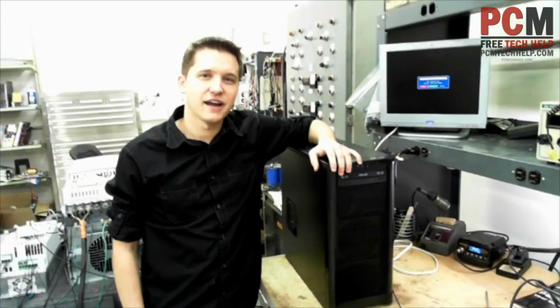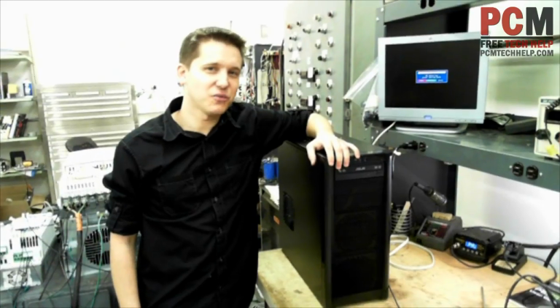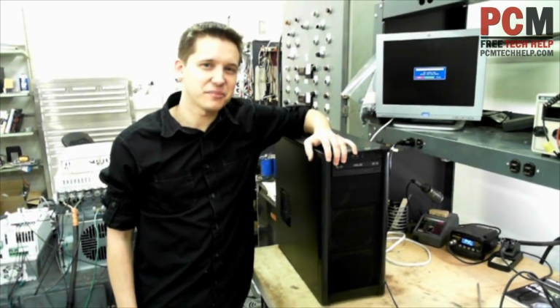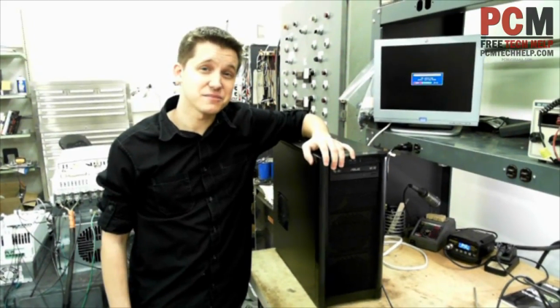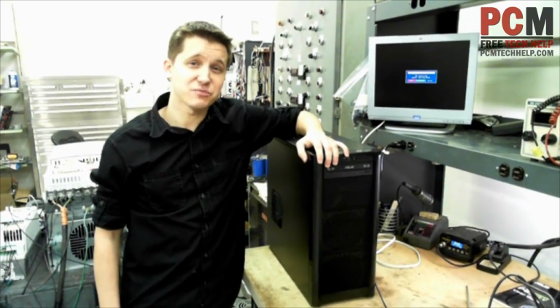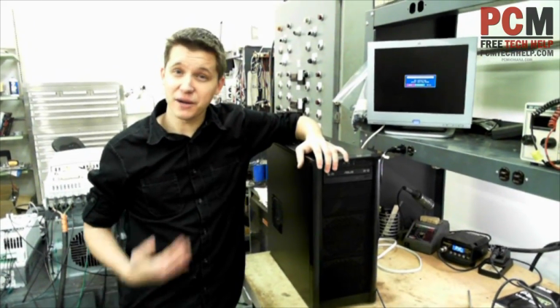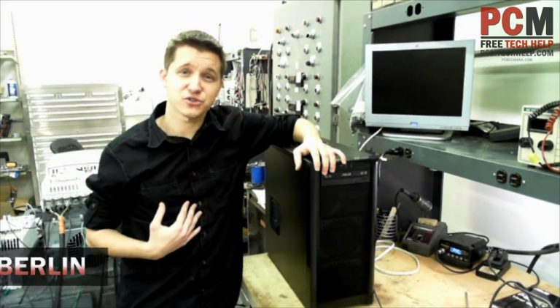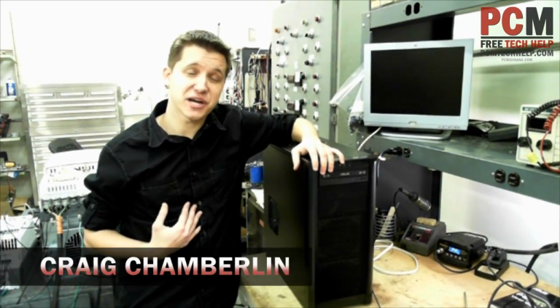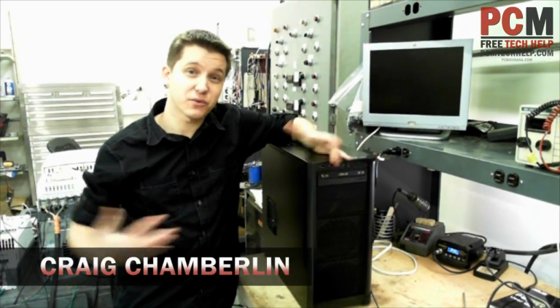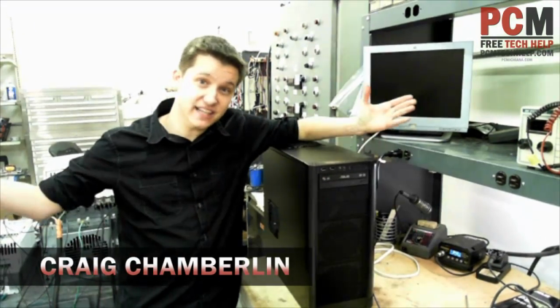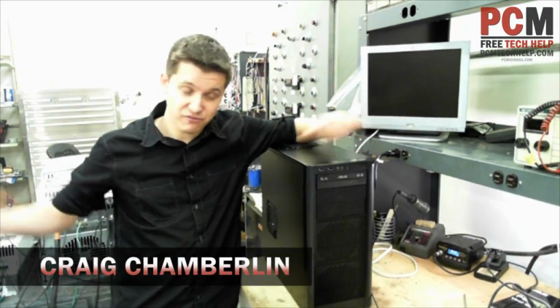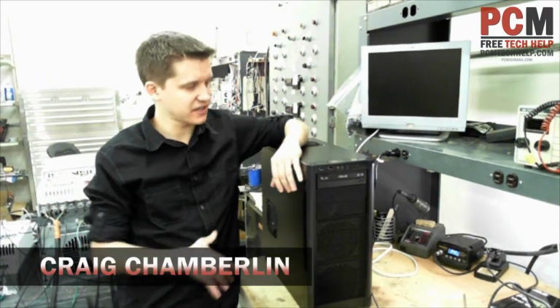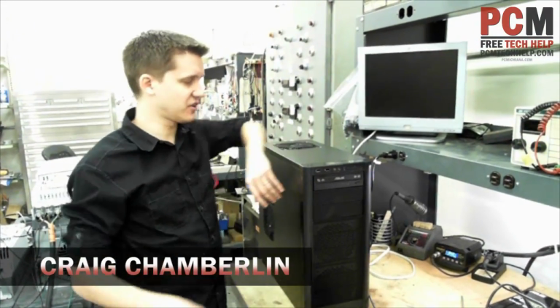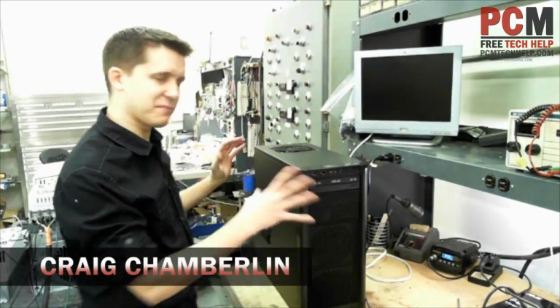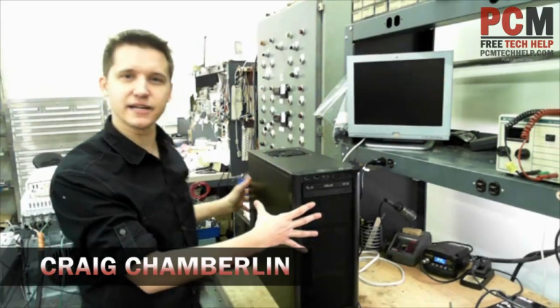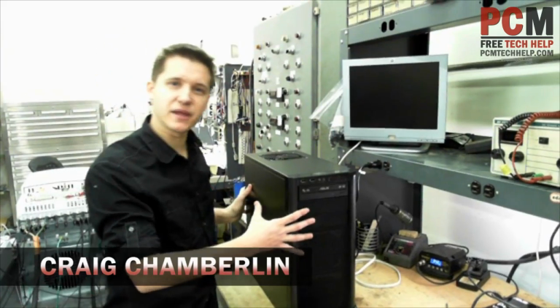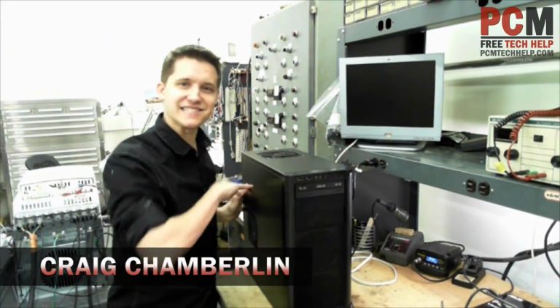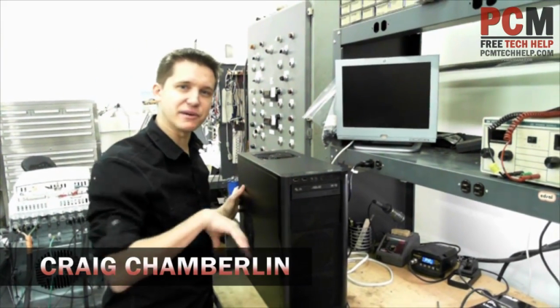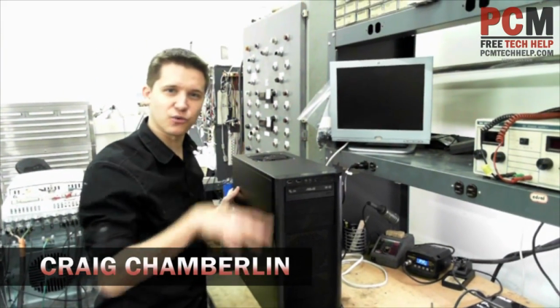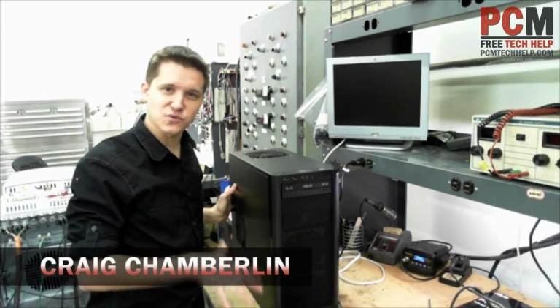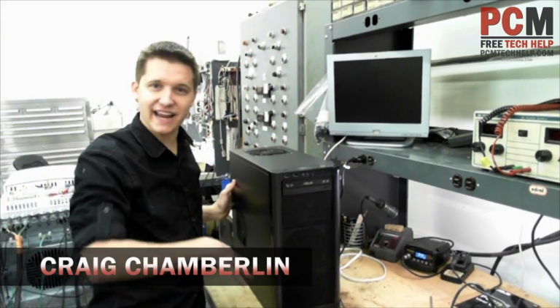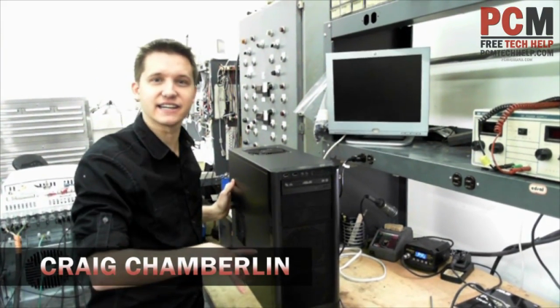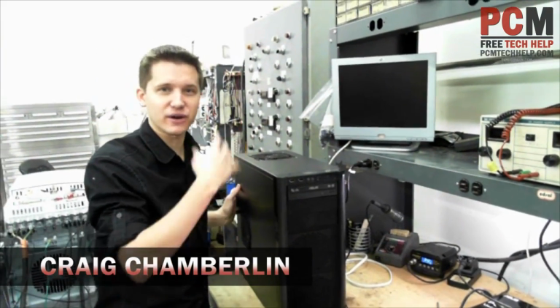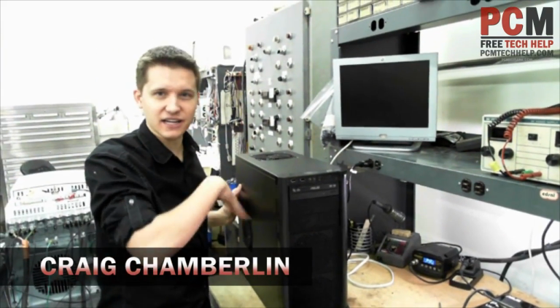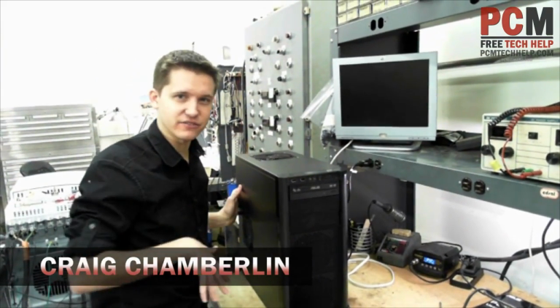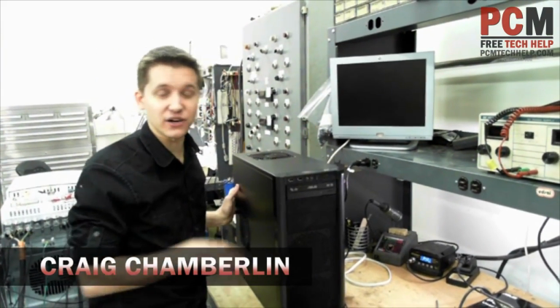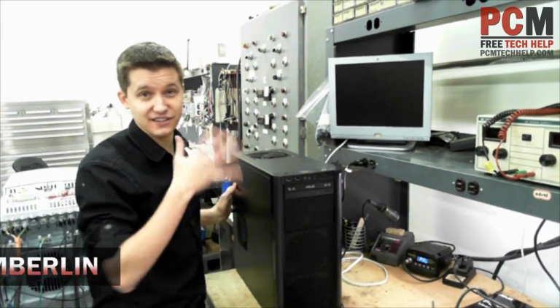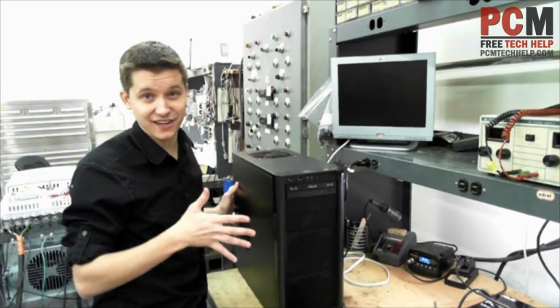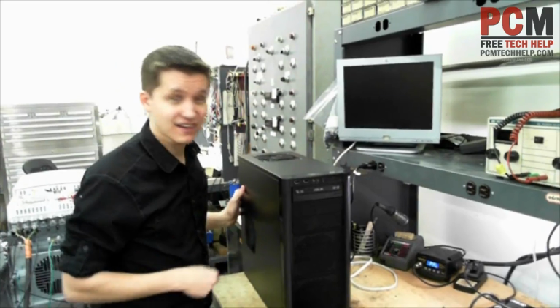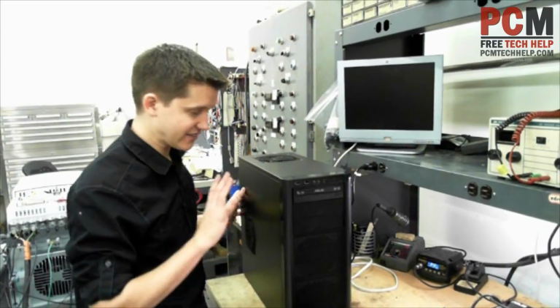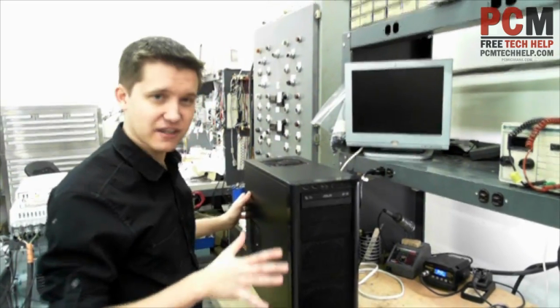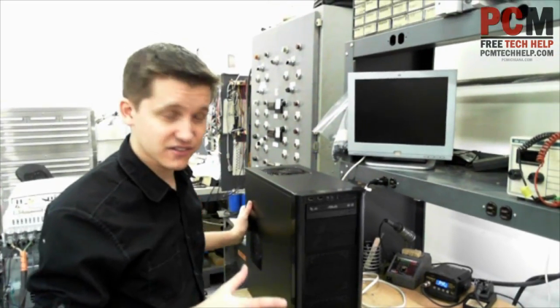Hello and welcome to the PCM Tech Help Show. I am your host Craig Chamberlain, and we've done it — we've built a computer. Now I buttoned it up. Basically I made sure all the wires weren't dangling and weren't hanging in the middle of nowhere so they hit the fans. Did all that fun stuff.